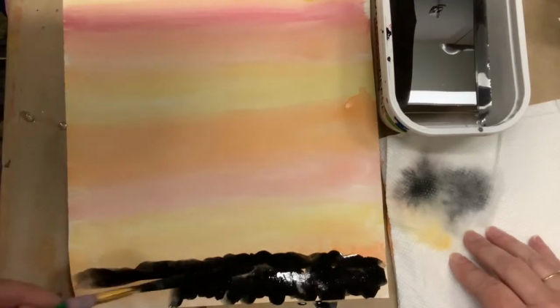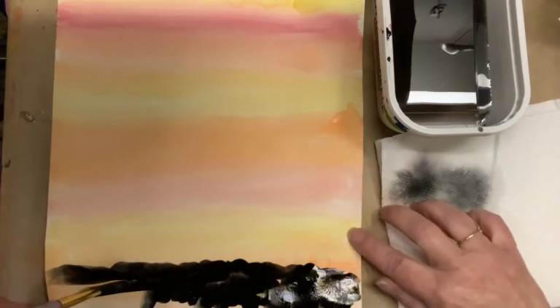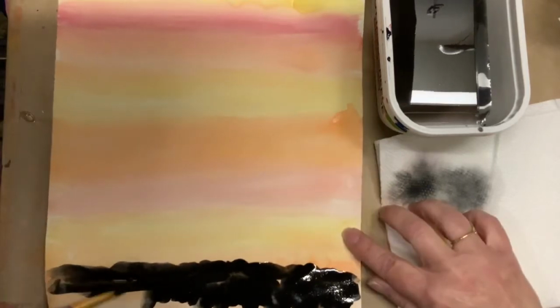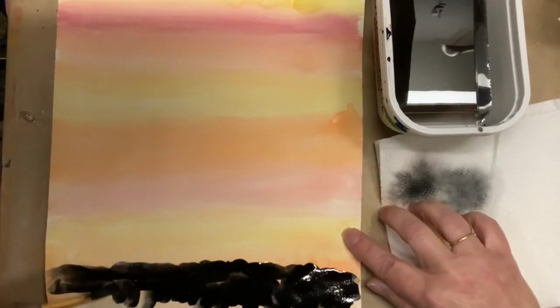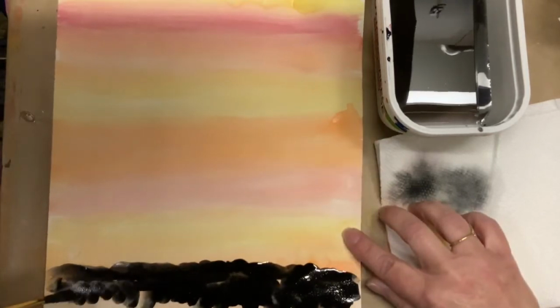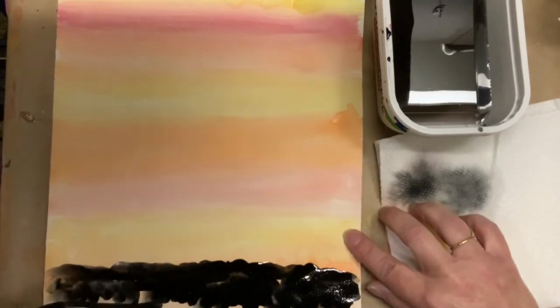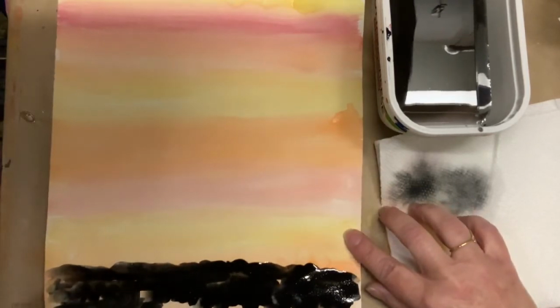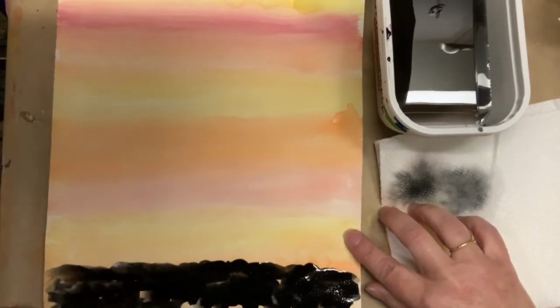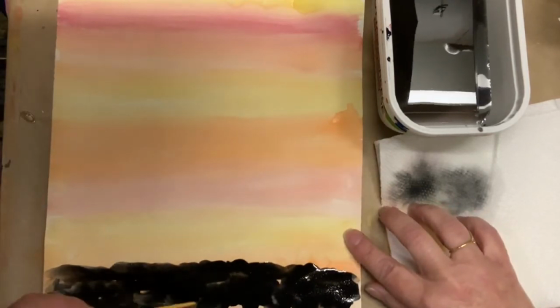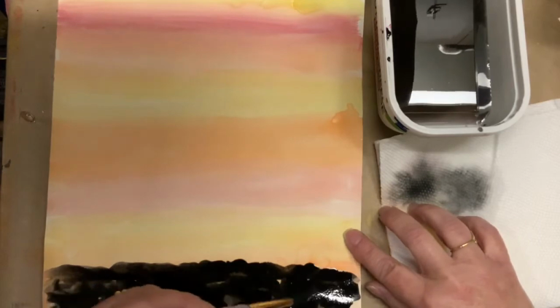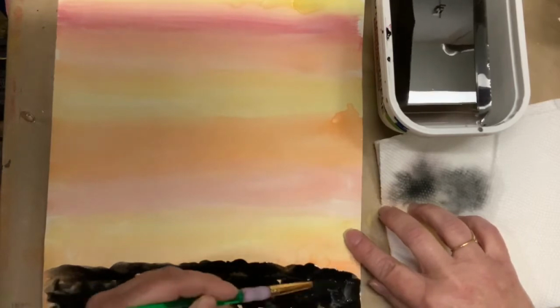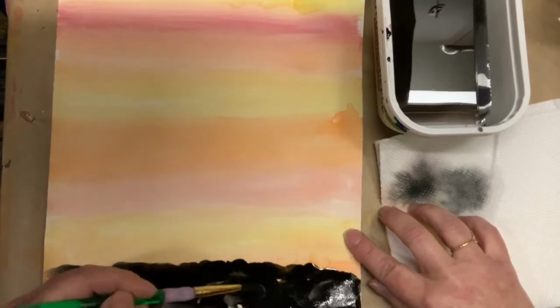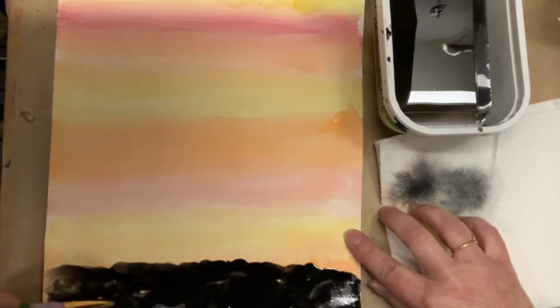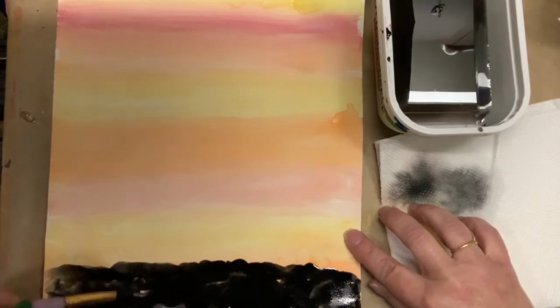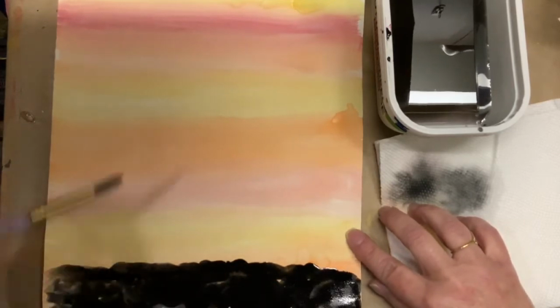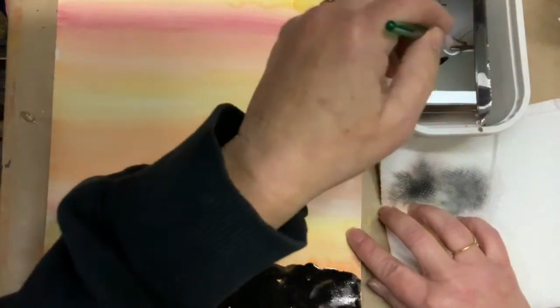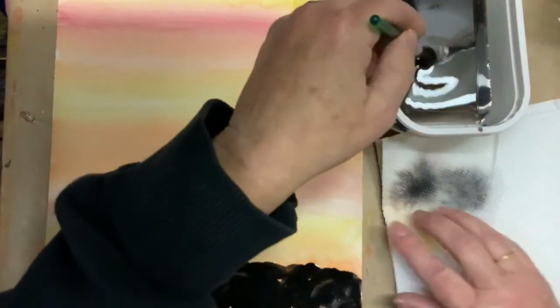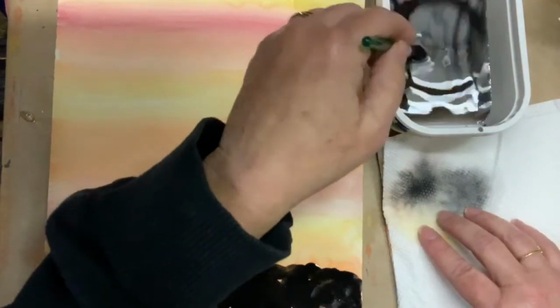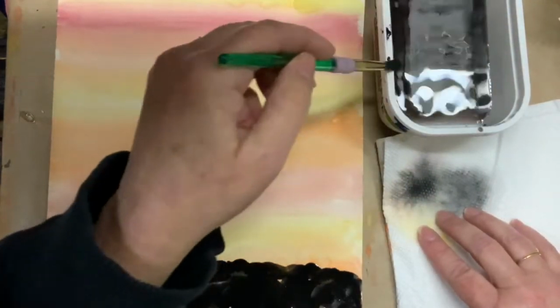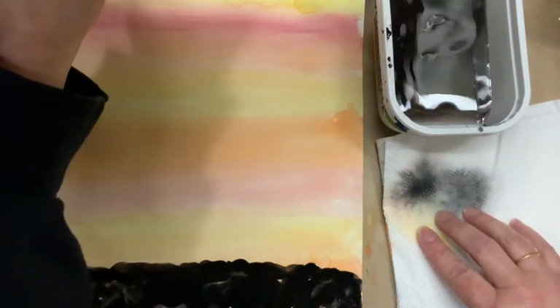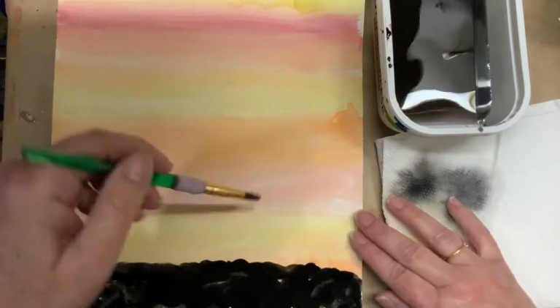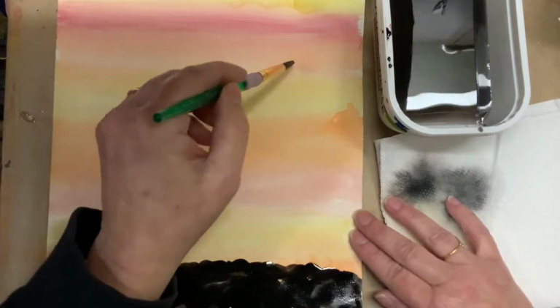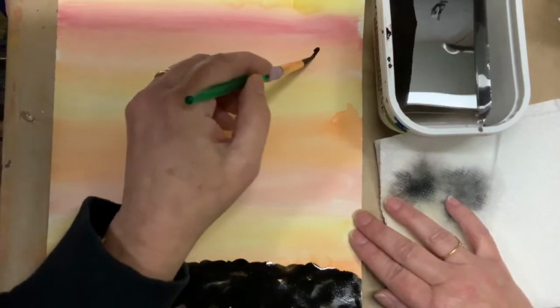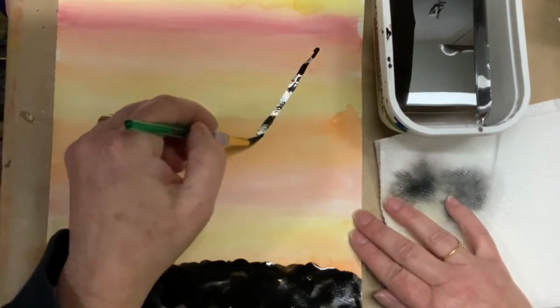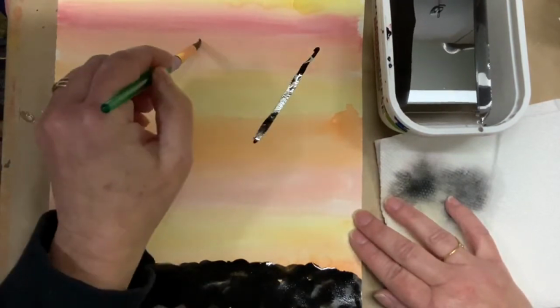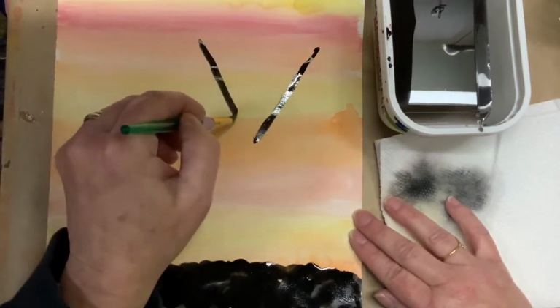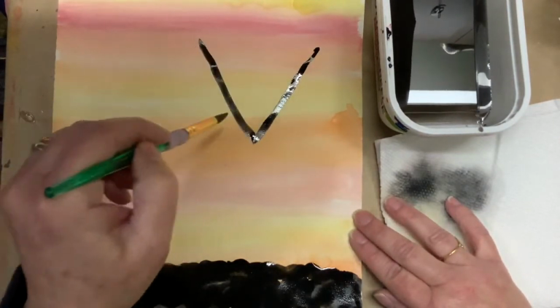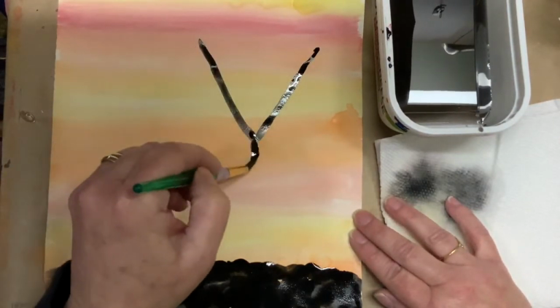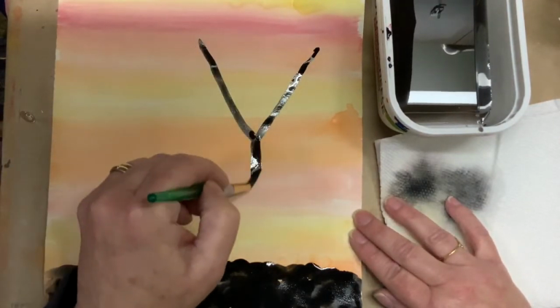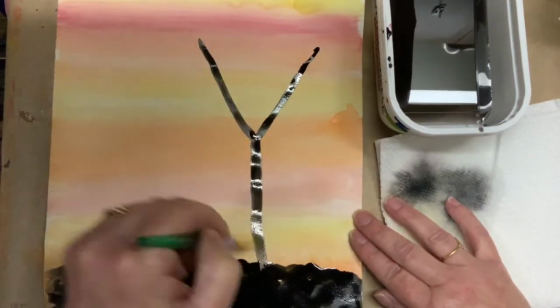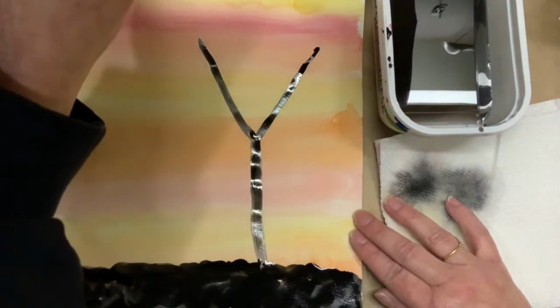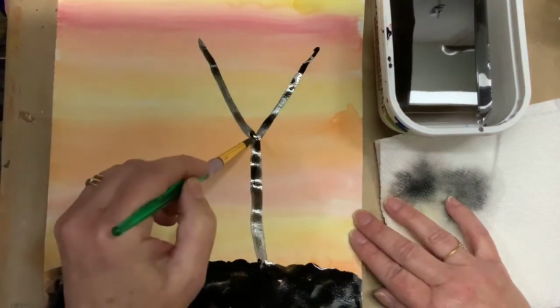I go all the way to the bottom. If you notice, I have some paper underneath so I don't get my table all dirty. And now I have to let it dry. Now that I've let it dry, I have my black paint and I'm going to paint my tree.